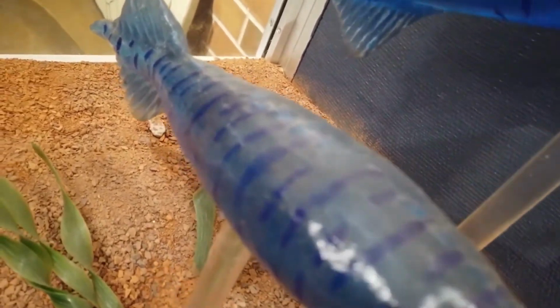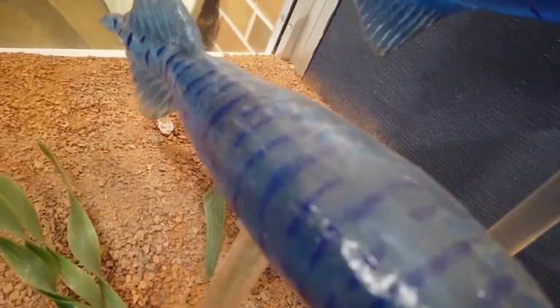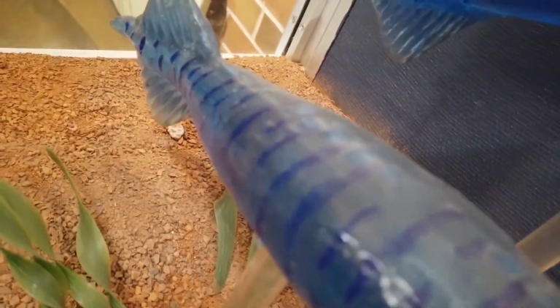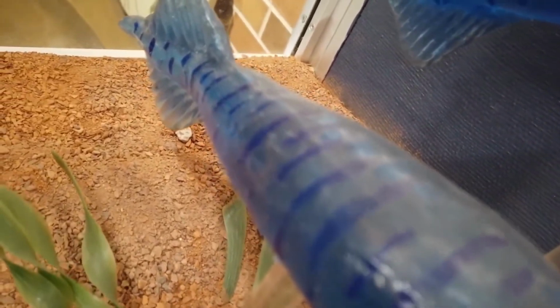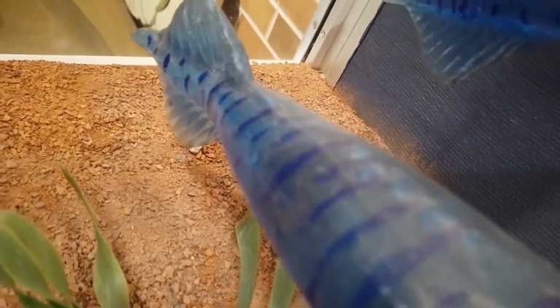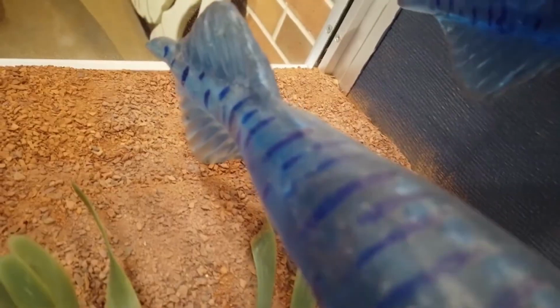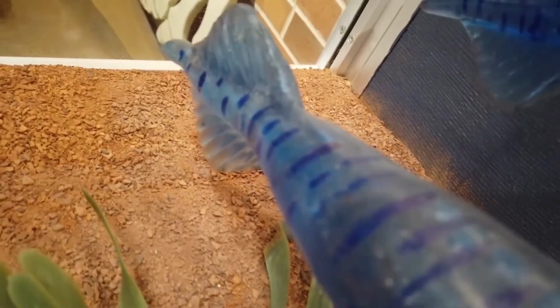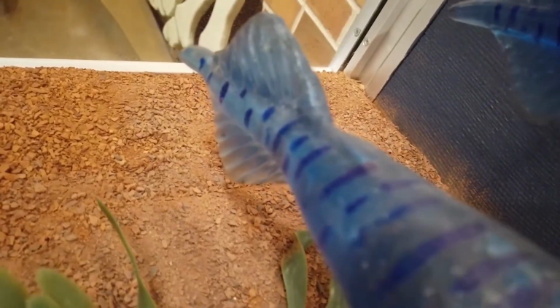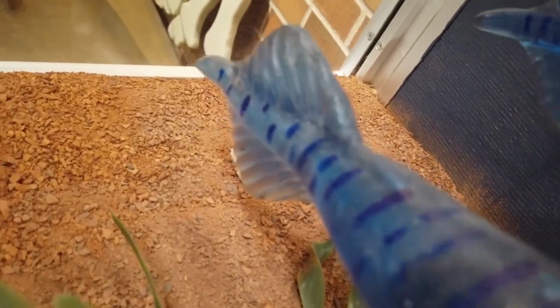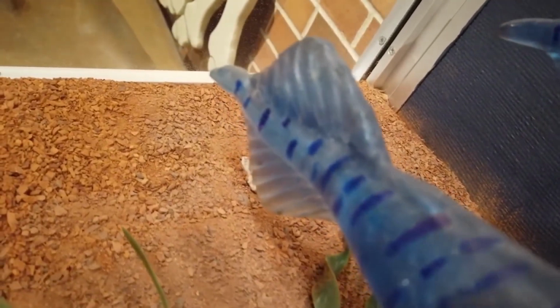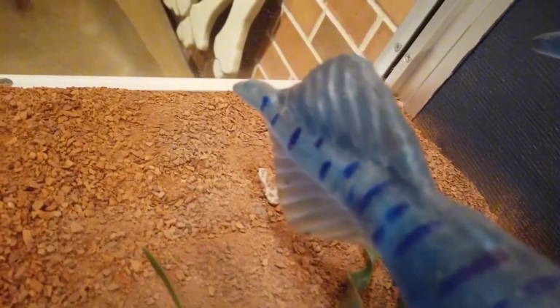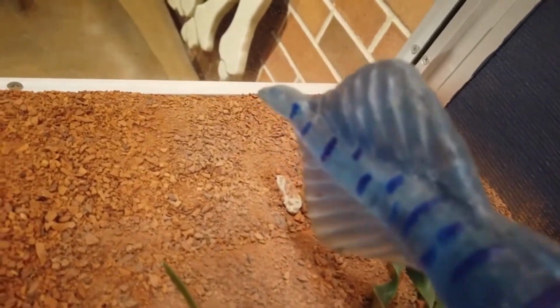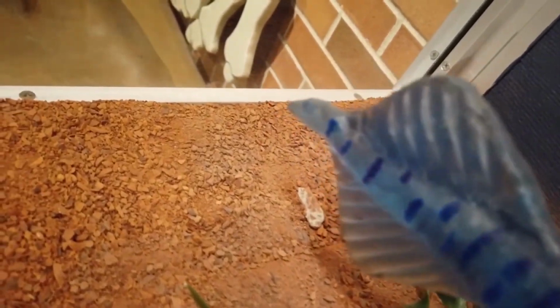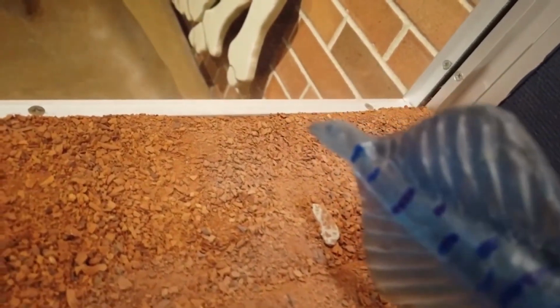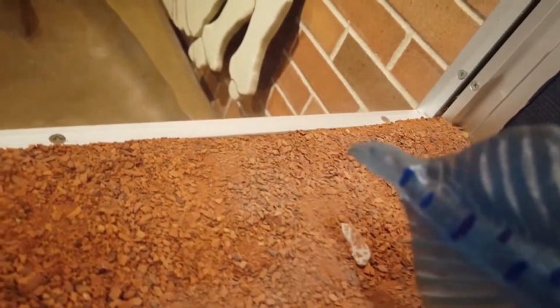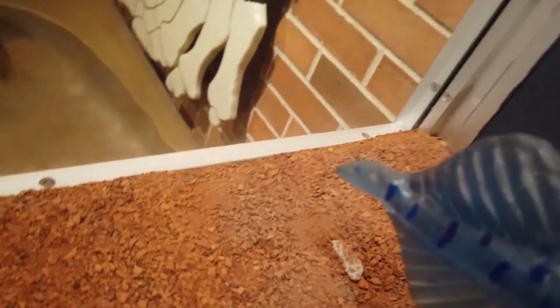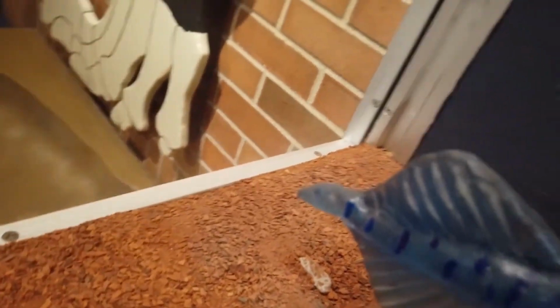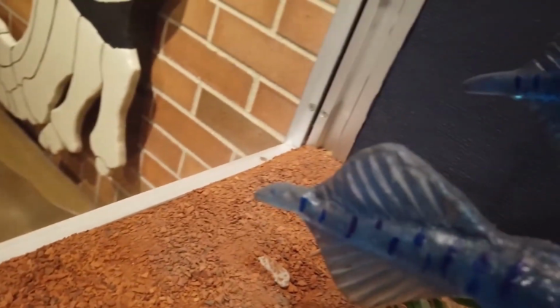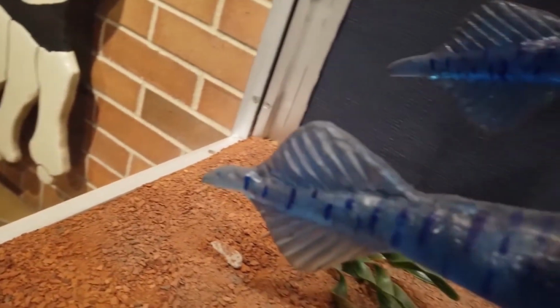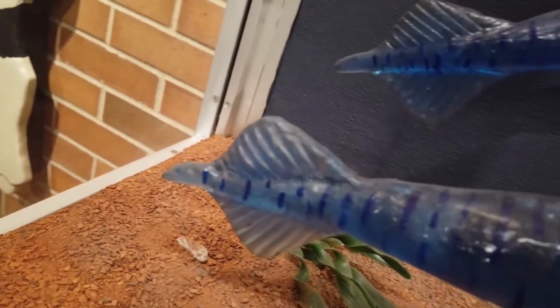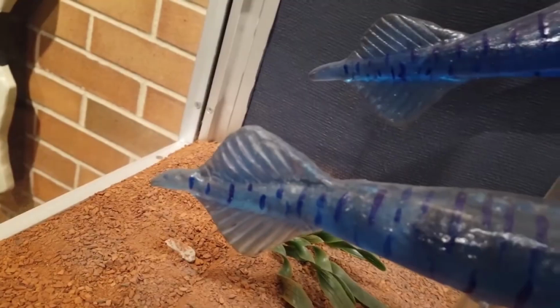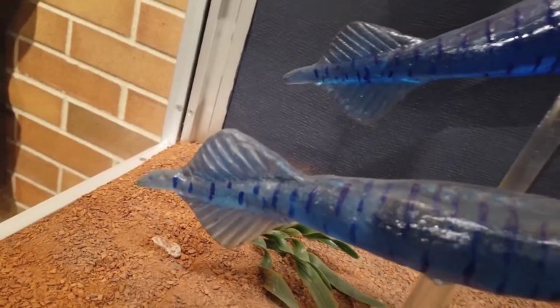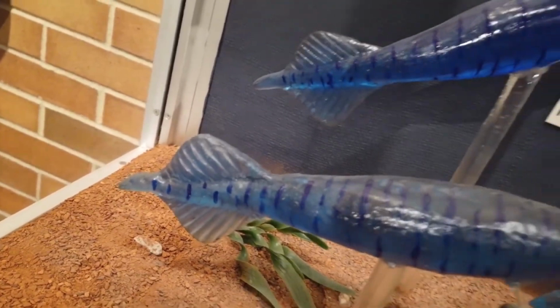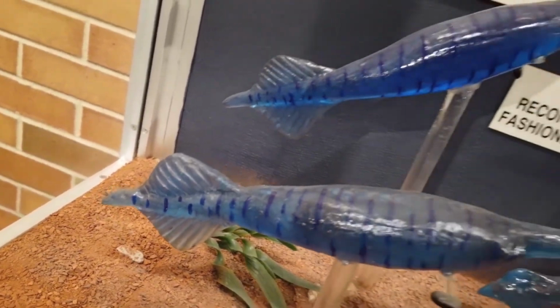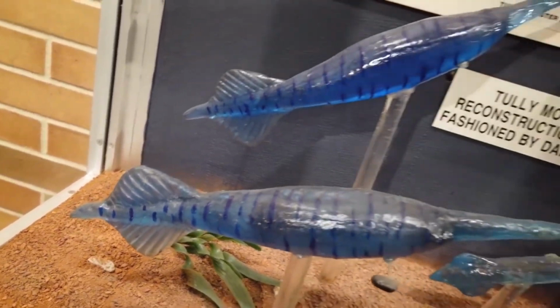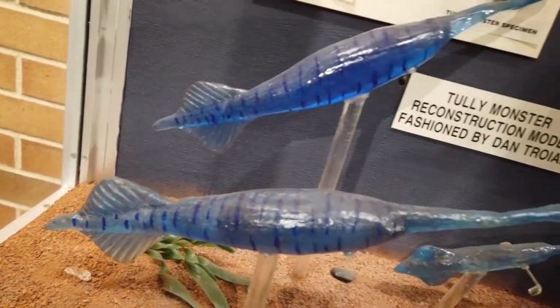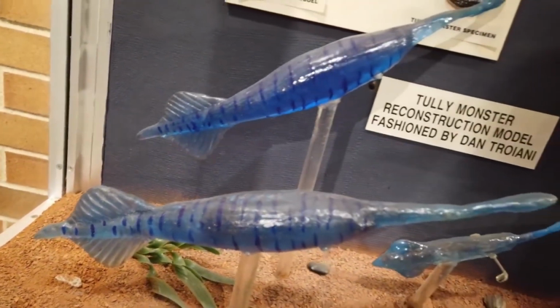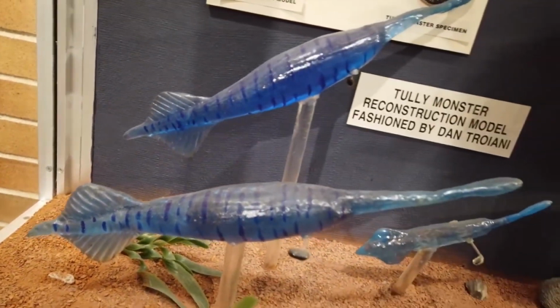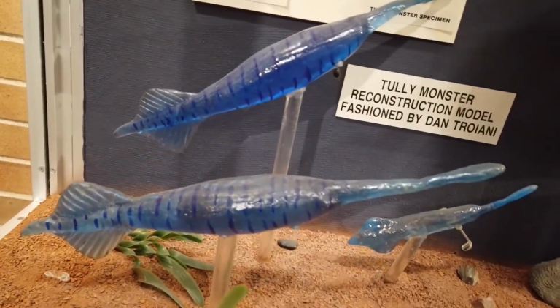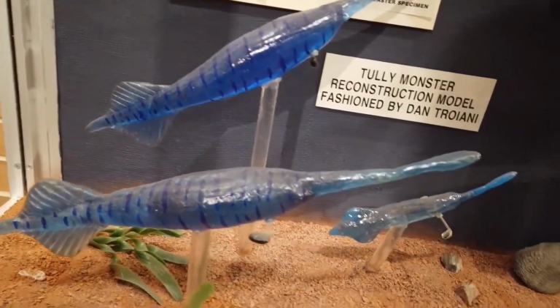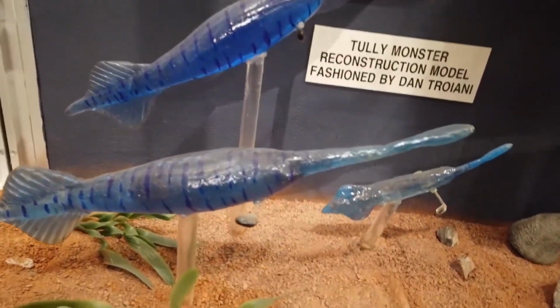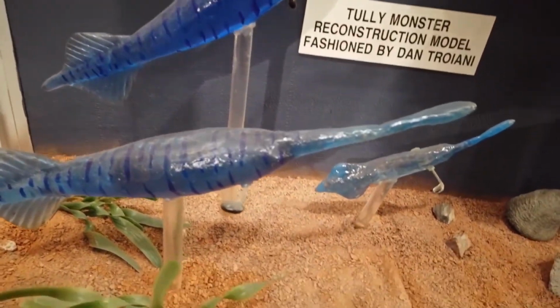So they did the only thing they could do — they named it after the man who found it: Tully monstrum gregarium. Tully's monster. And over the next 60 years, scientists would discover that this creature doesn't just look alien. It might actually be impossible.